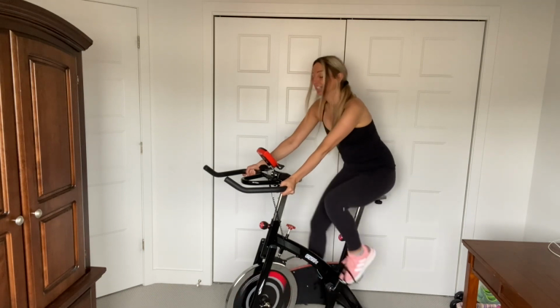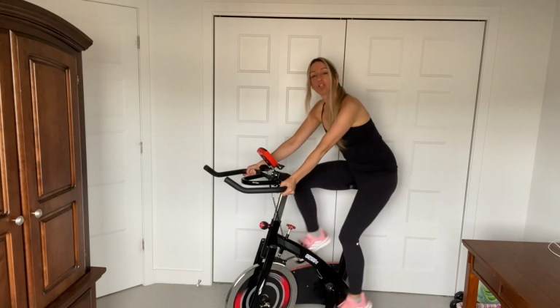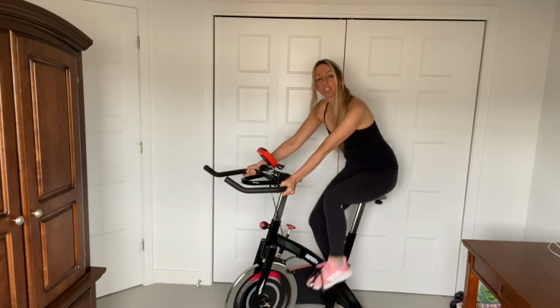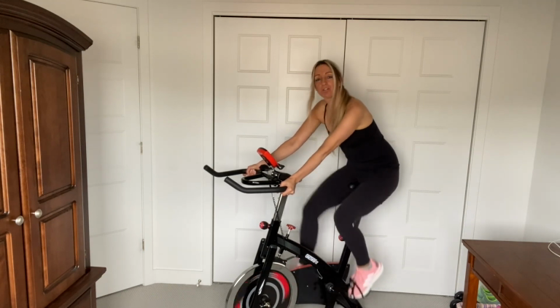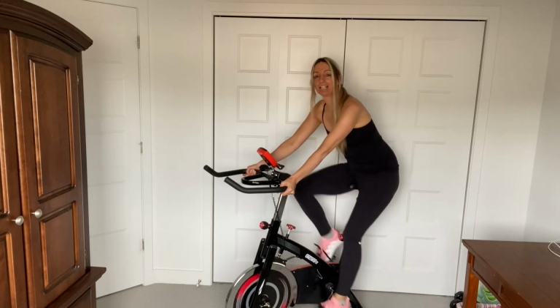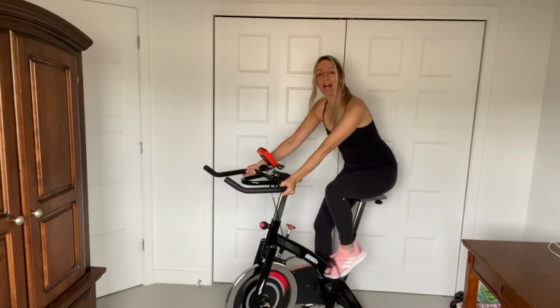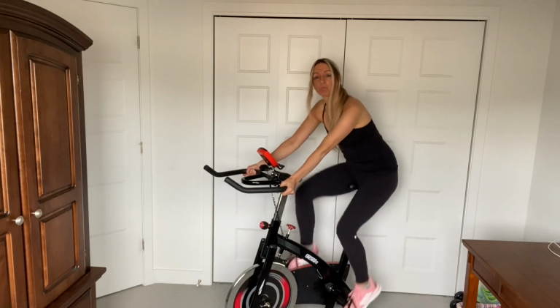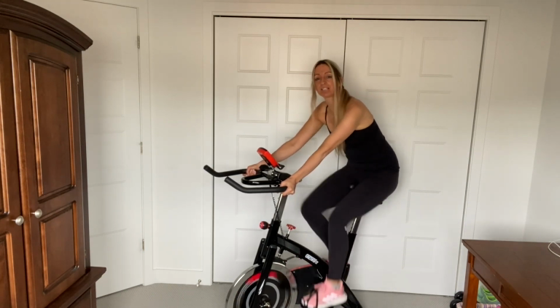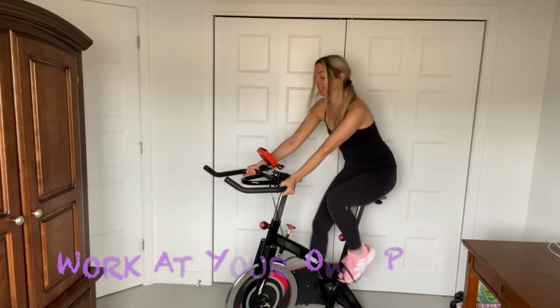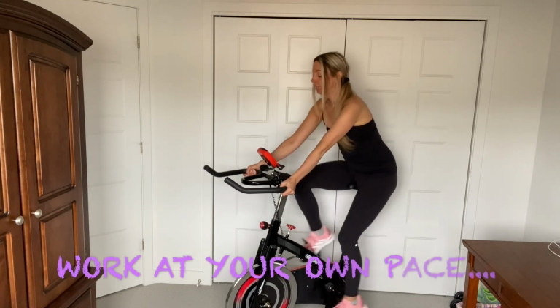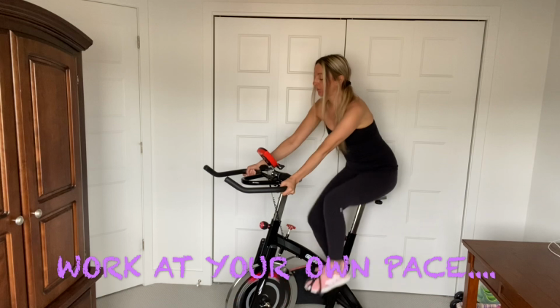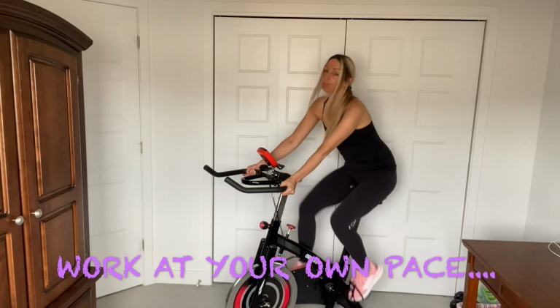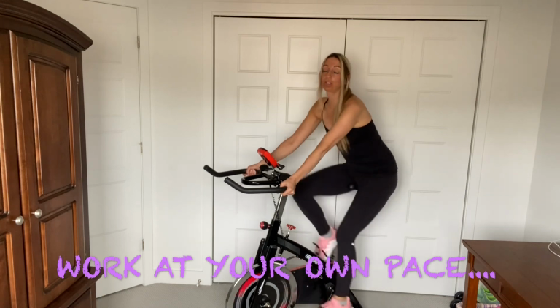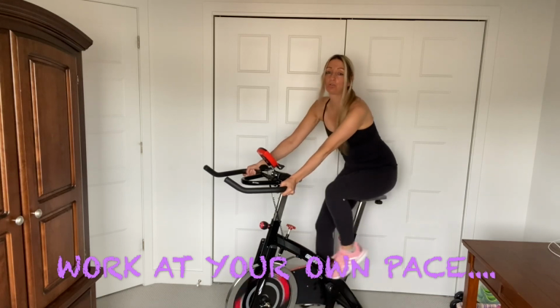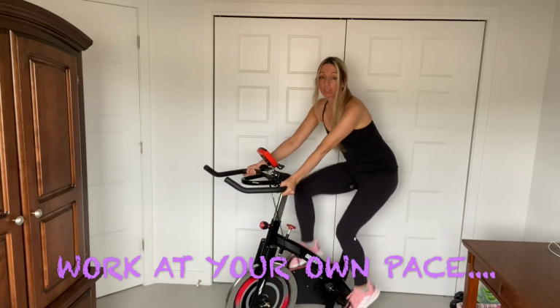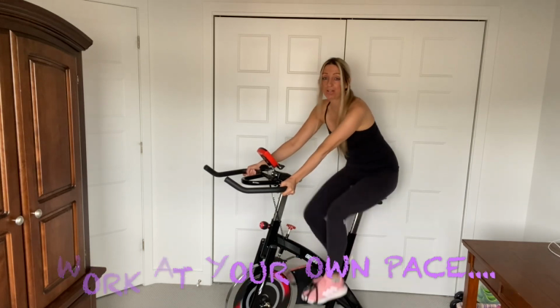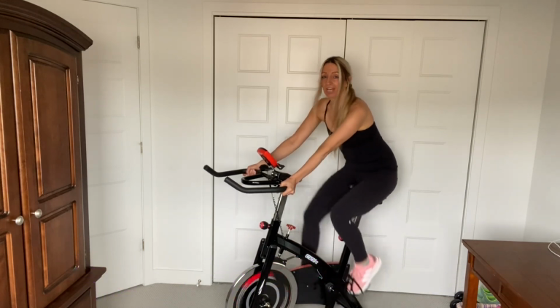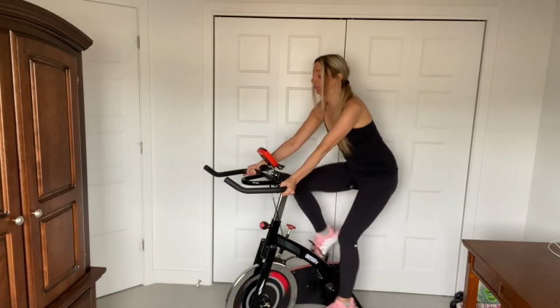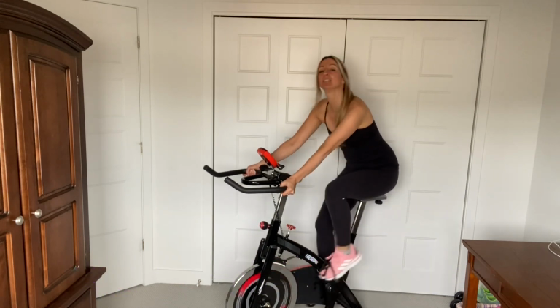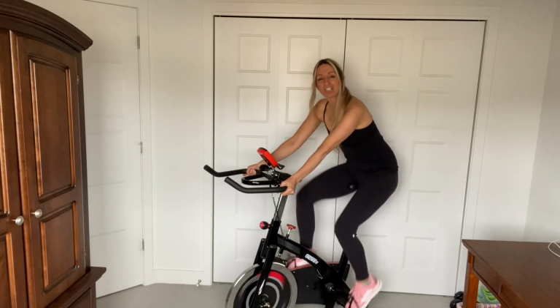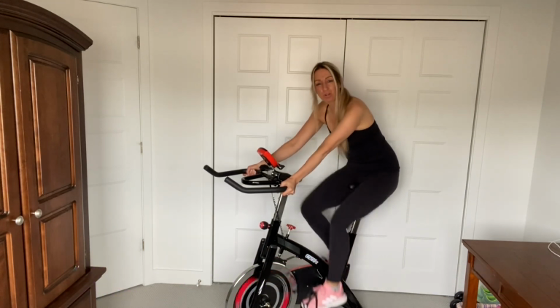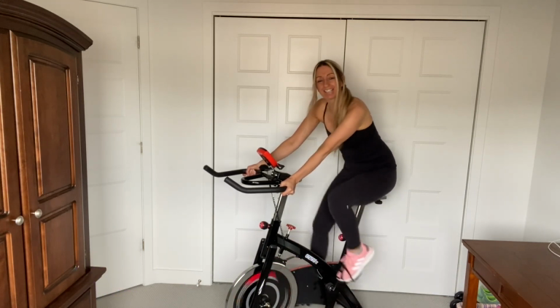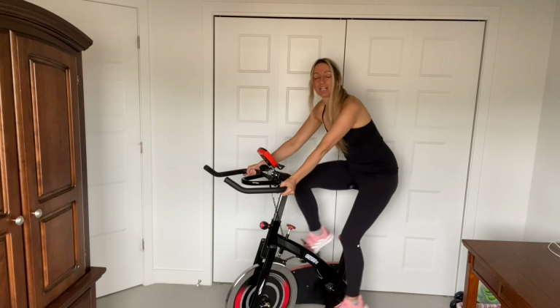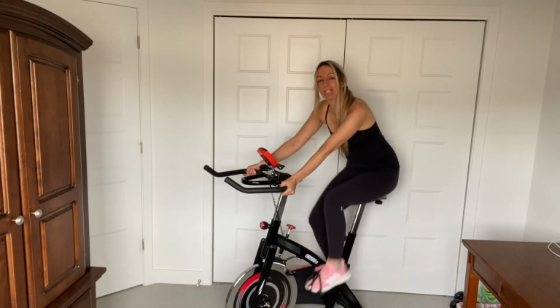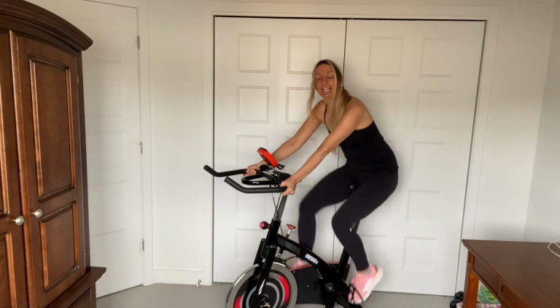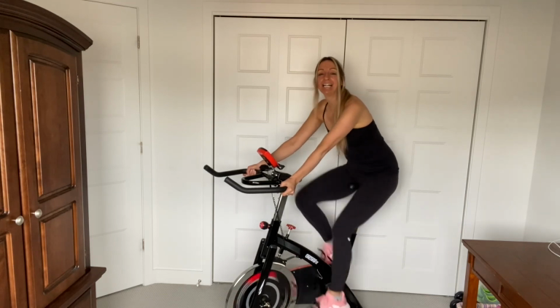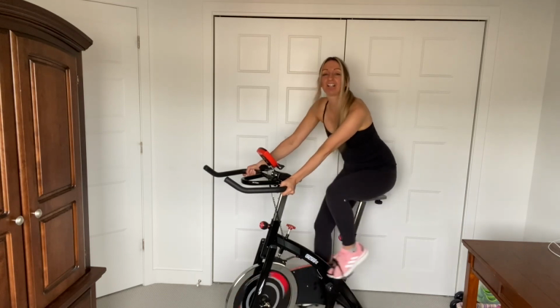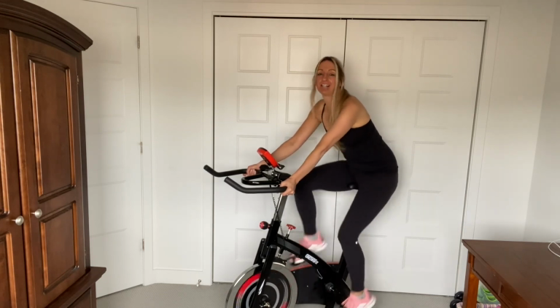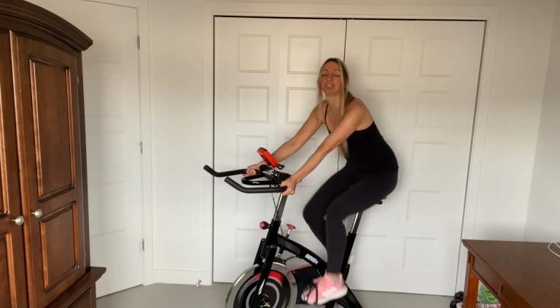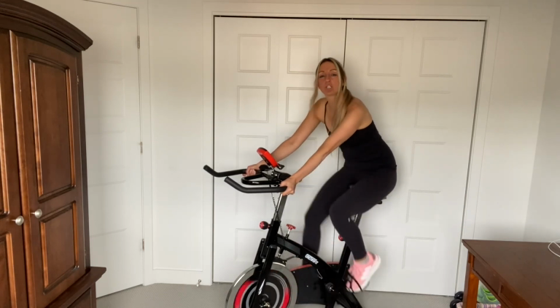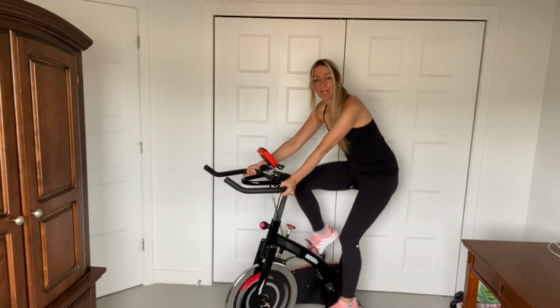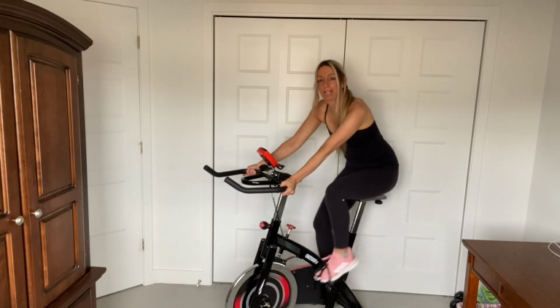So choose your speed, you guys. You don't have to add resistance. Just do what's comfortable for you. If you want to go slower, that's okay too. Just keep your core nice and tight, belly button in. Inhale, exhale. We're just warming up right now.